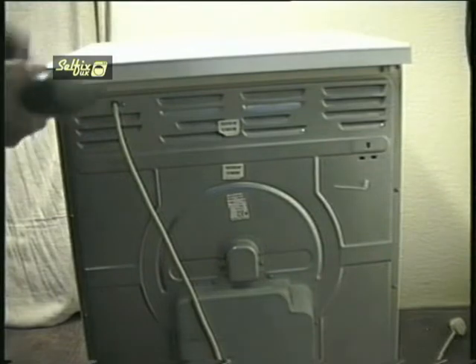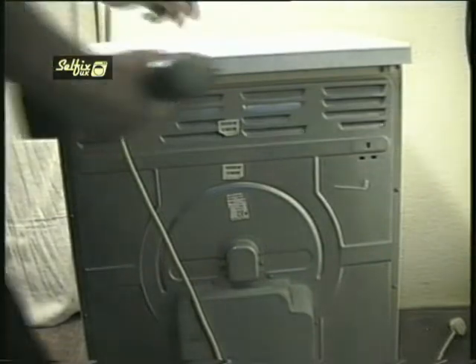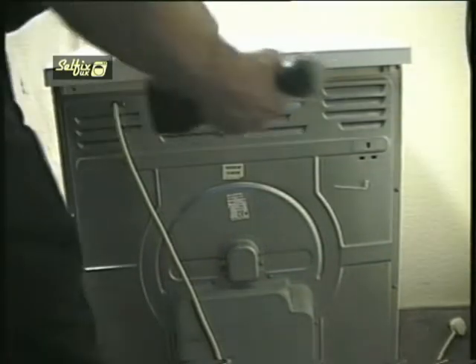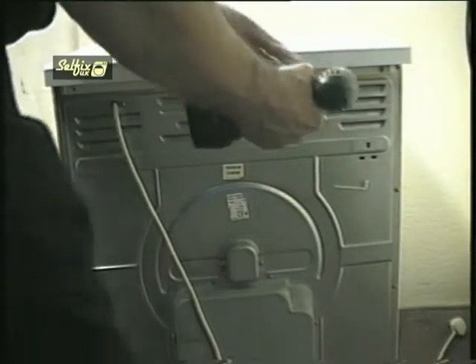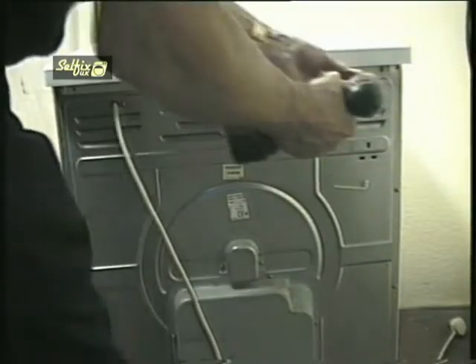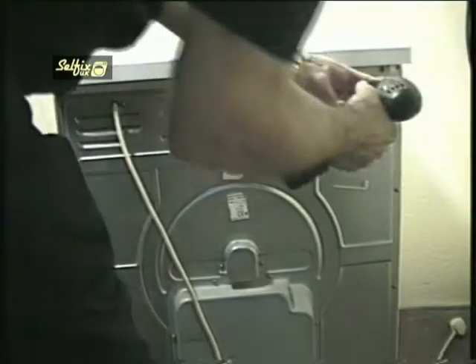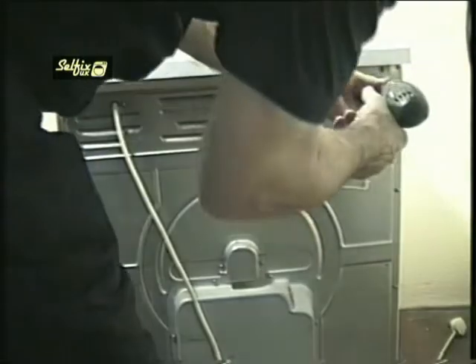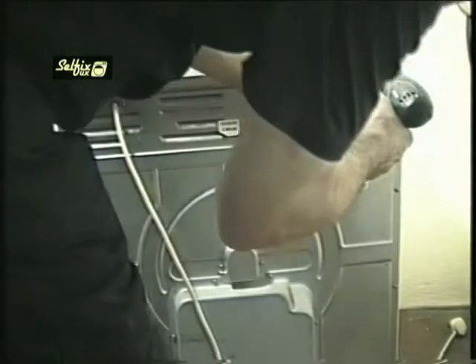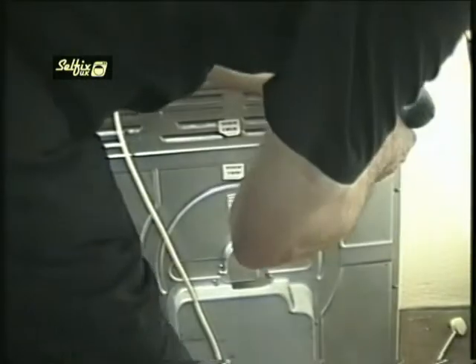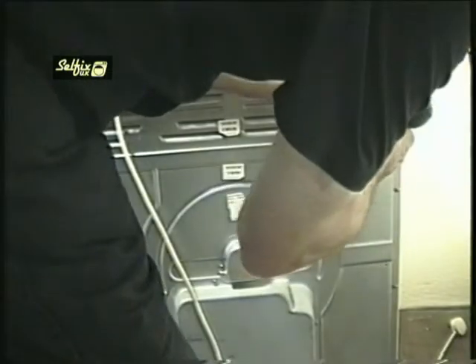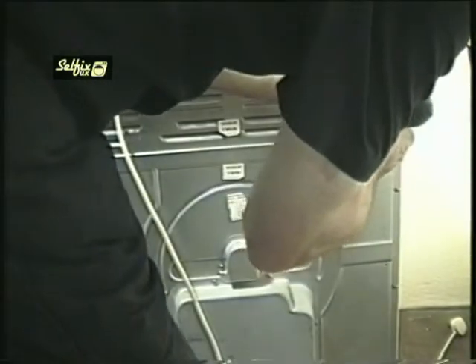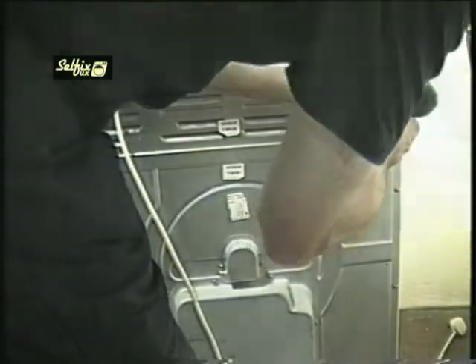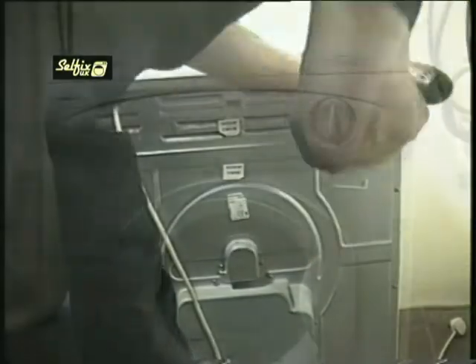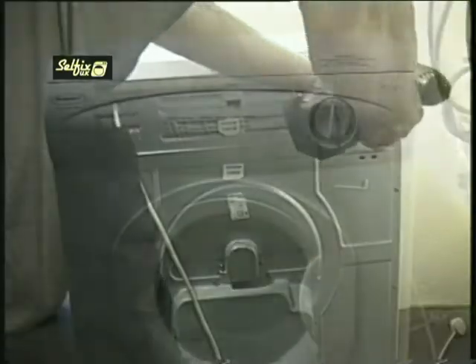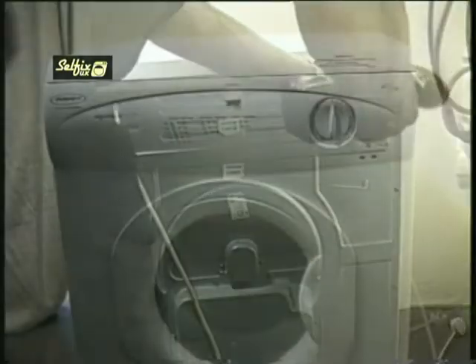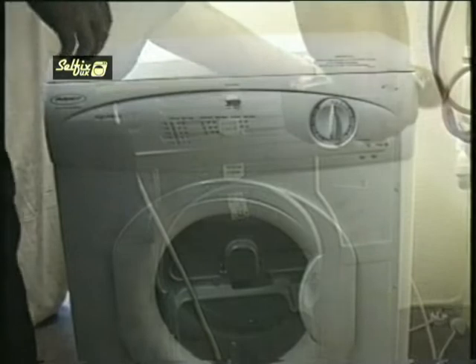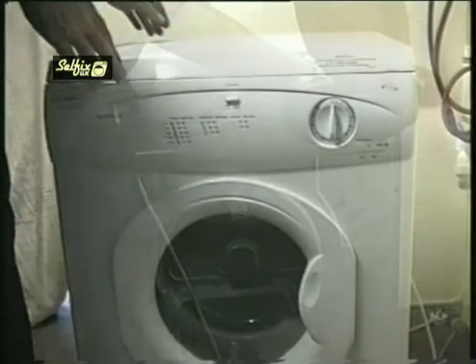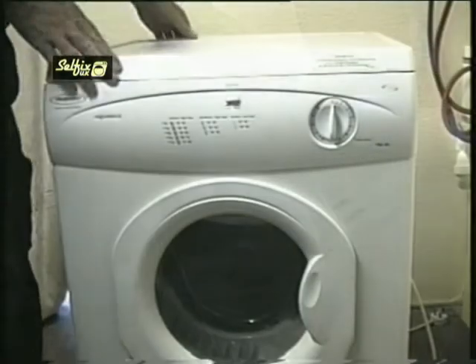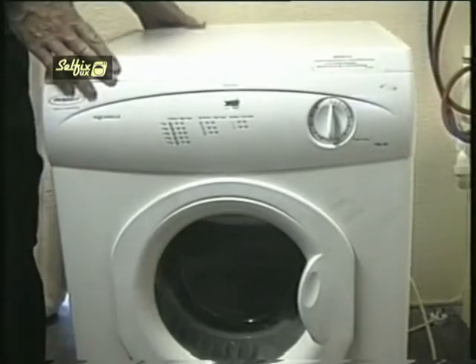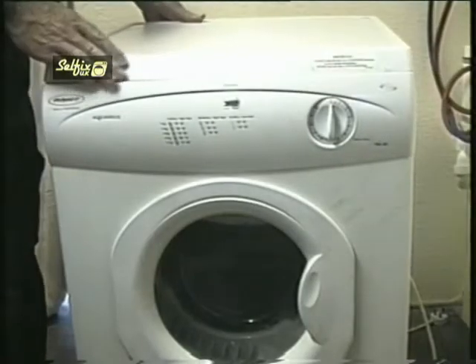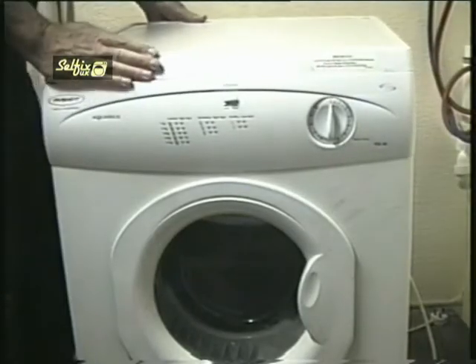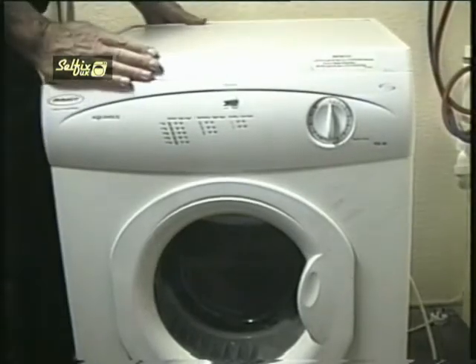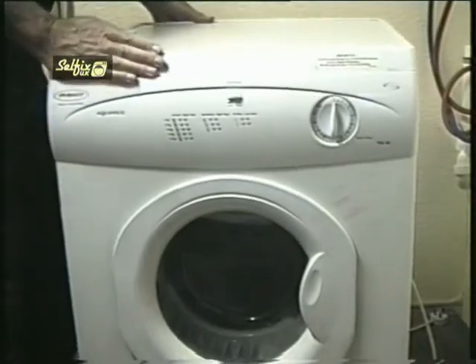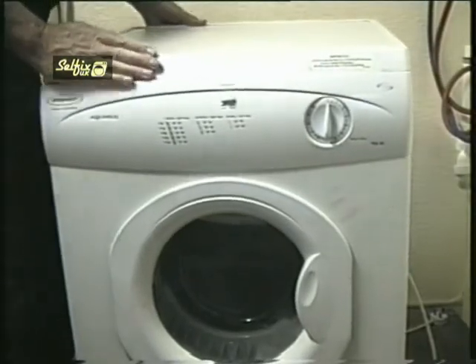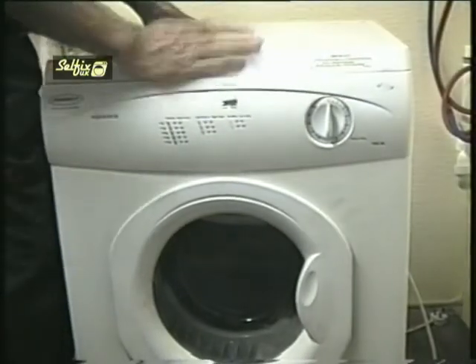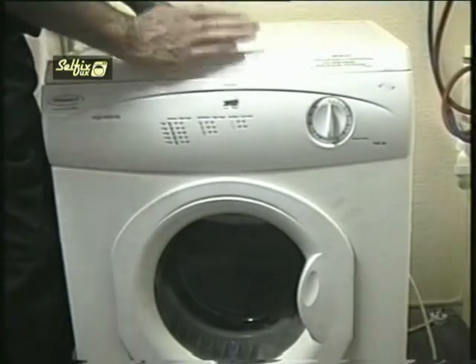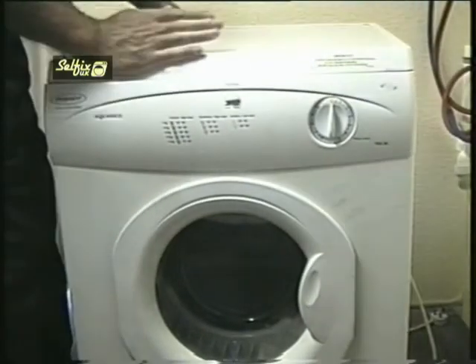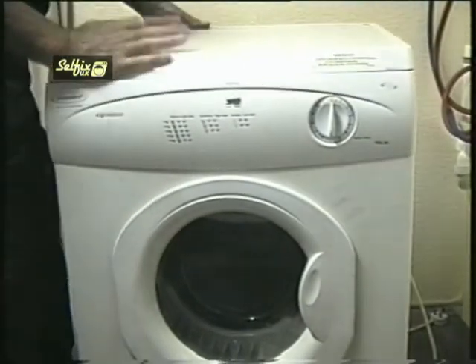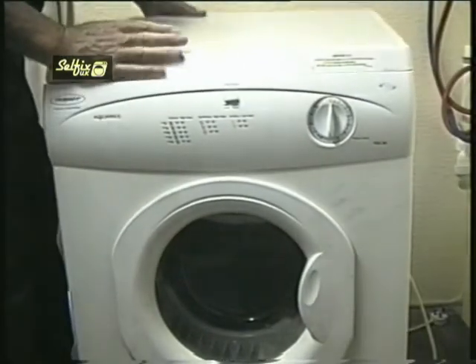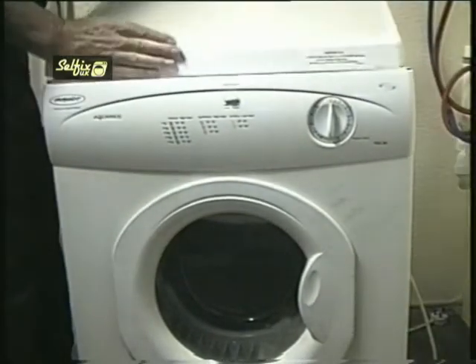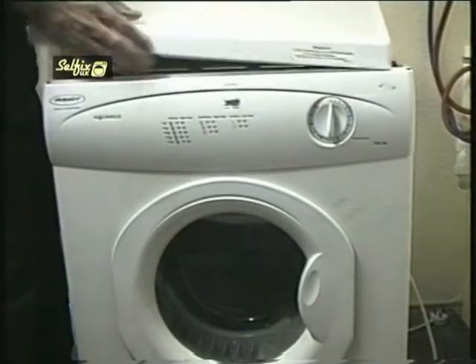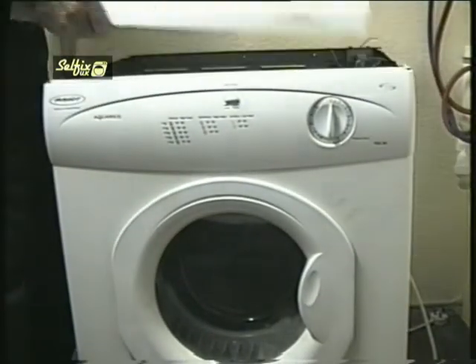The first thing you'll need to do is remove the top, and it's held on by two screws at the back while the front edge hooks into the cabinet. Even when the screws are out they can sometimes still be troublesome.